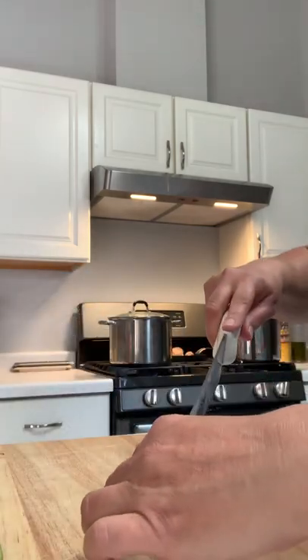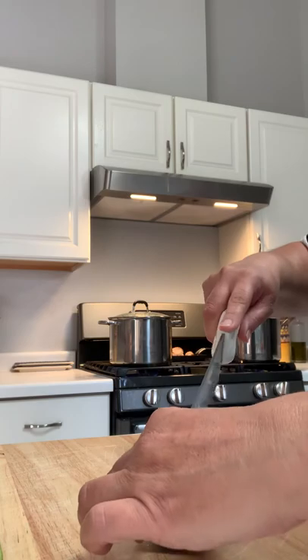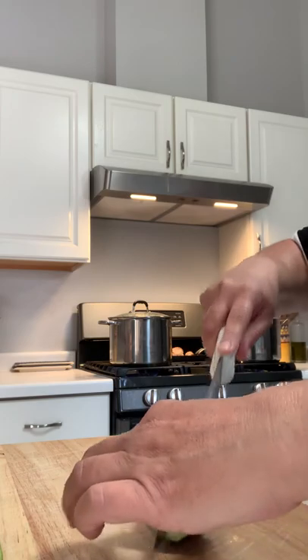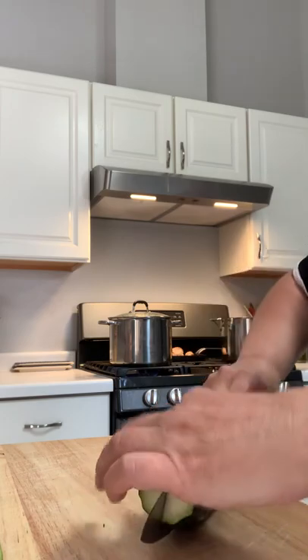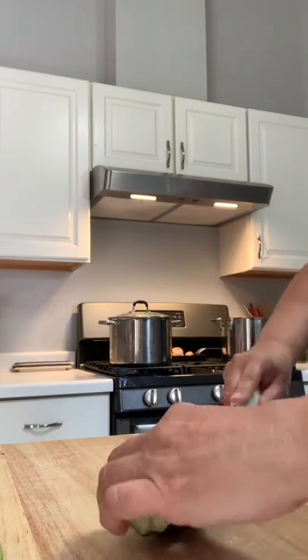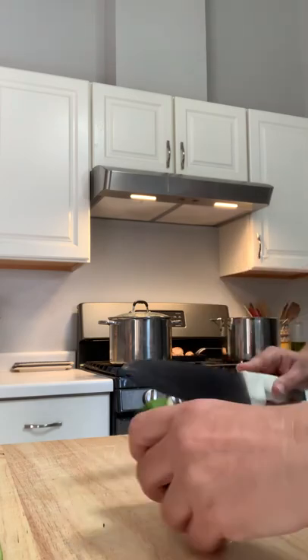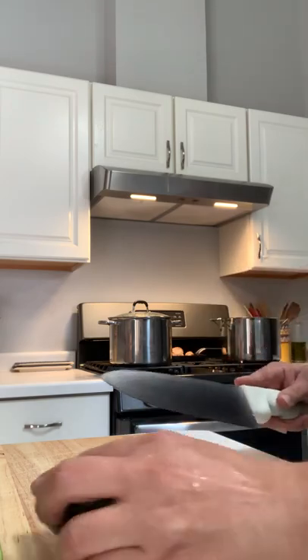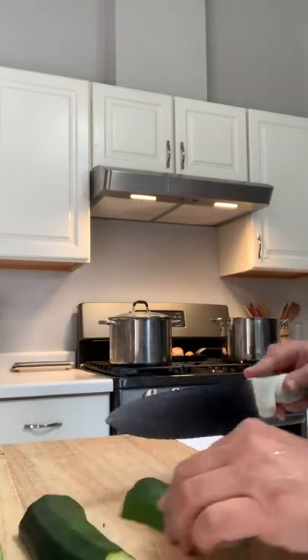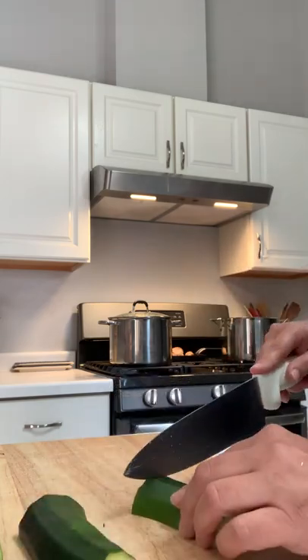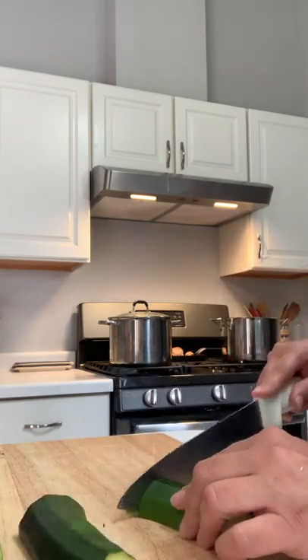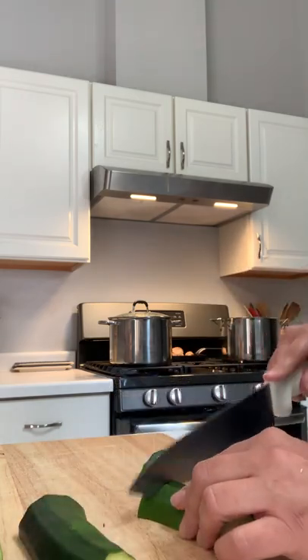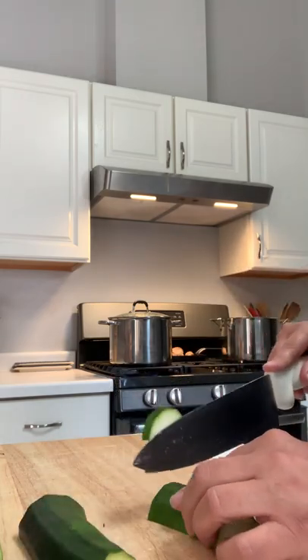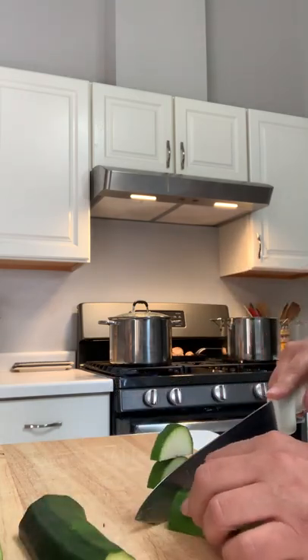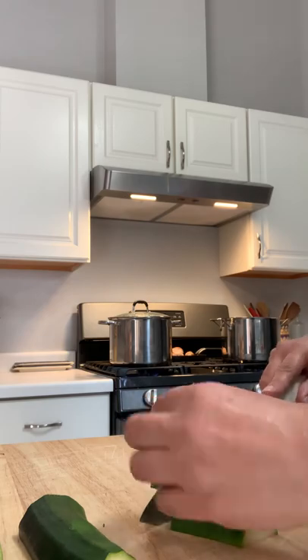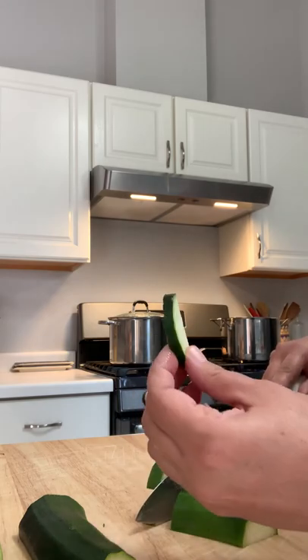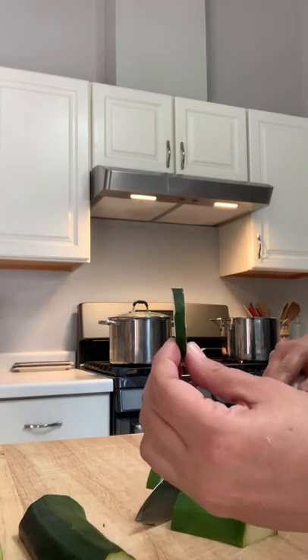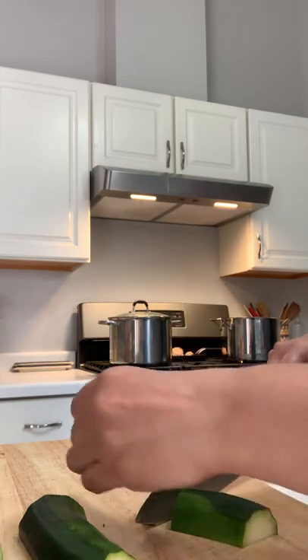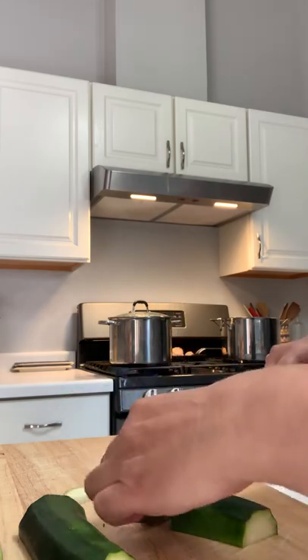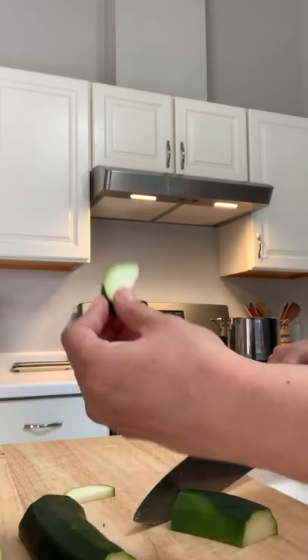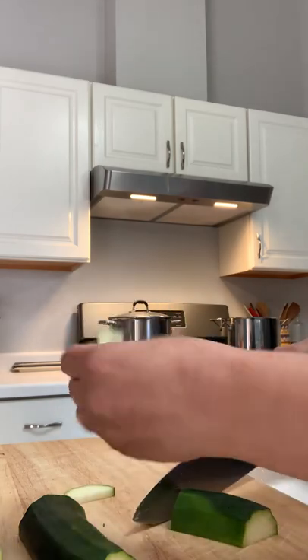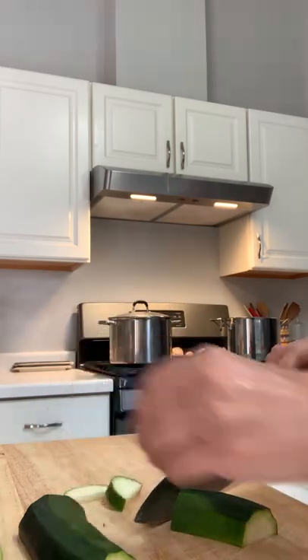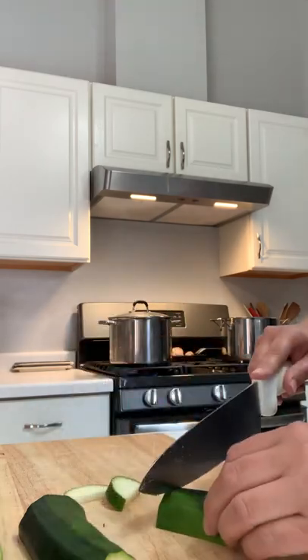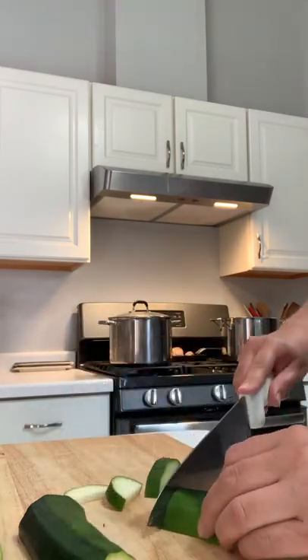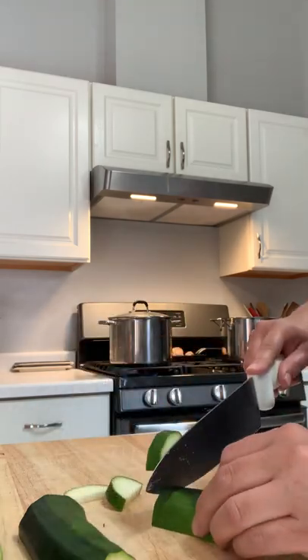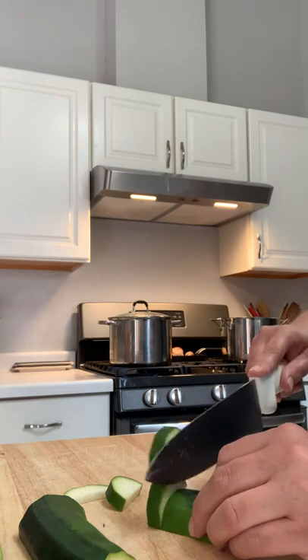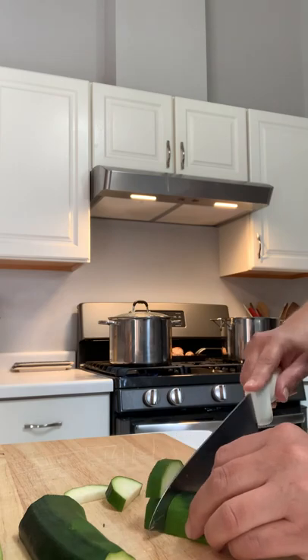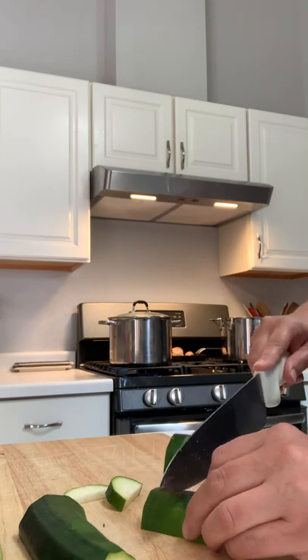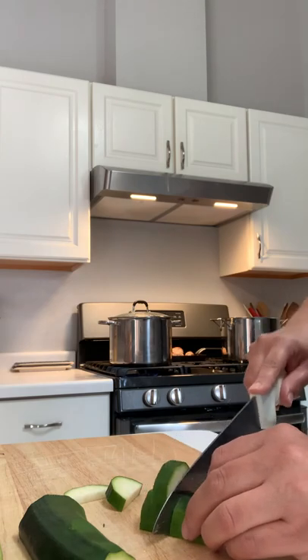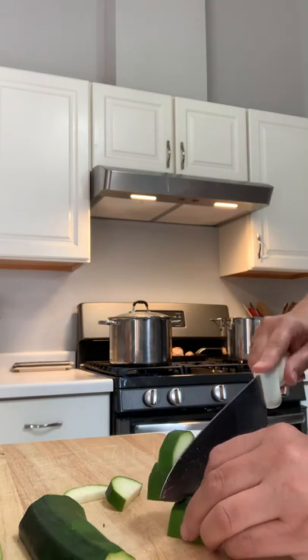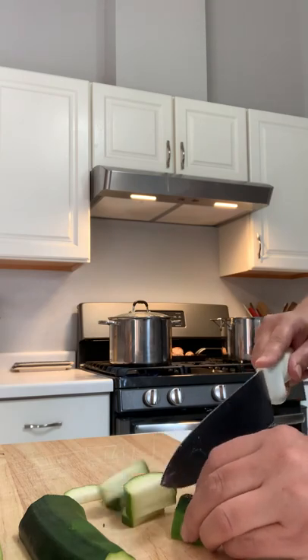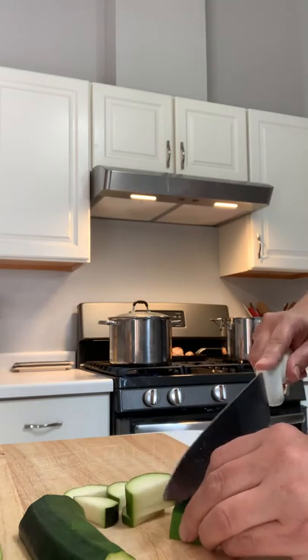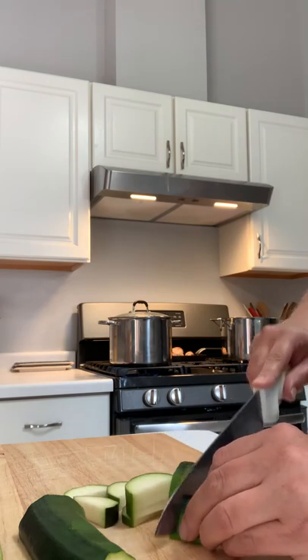I just cut it once in half, and then I make half-moon shapes just like this, and you finish chopping that up.